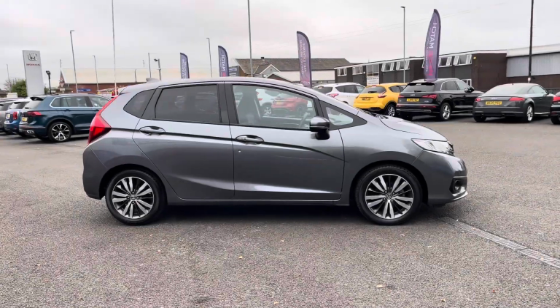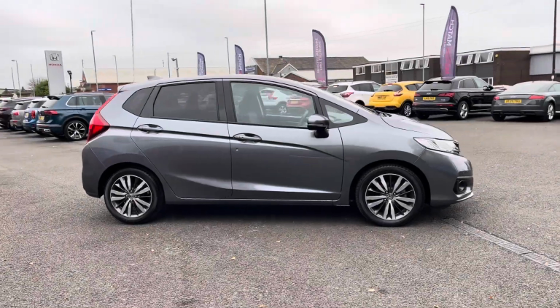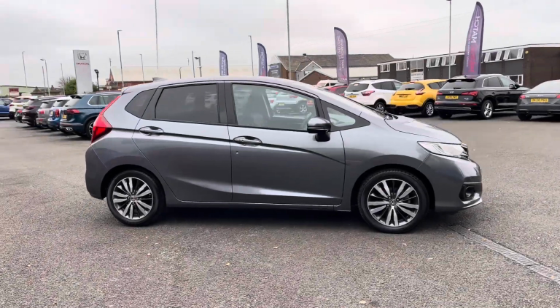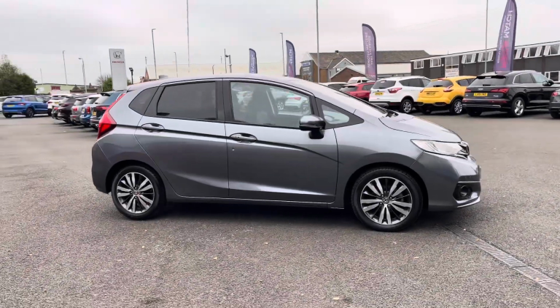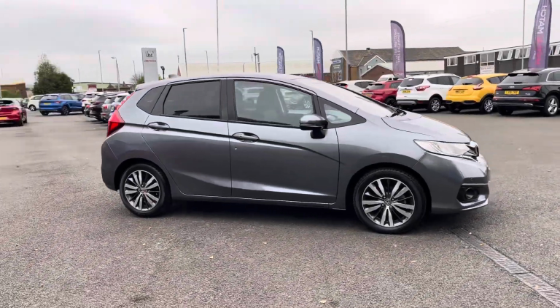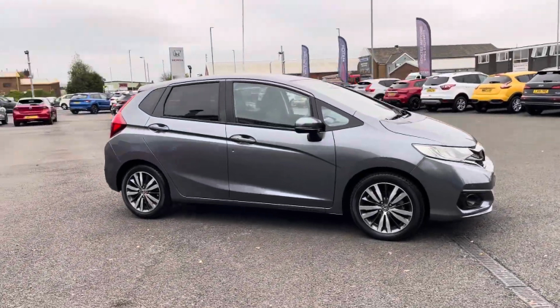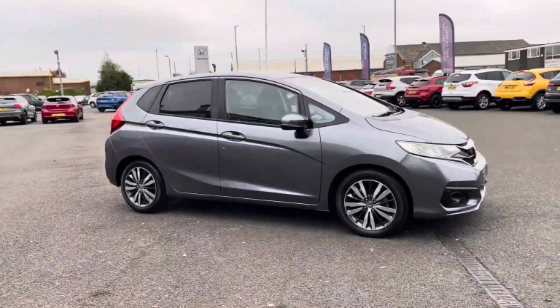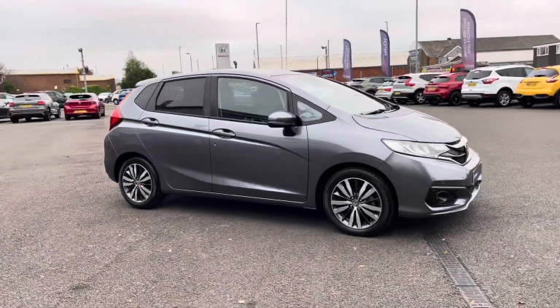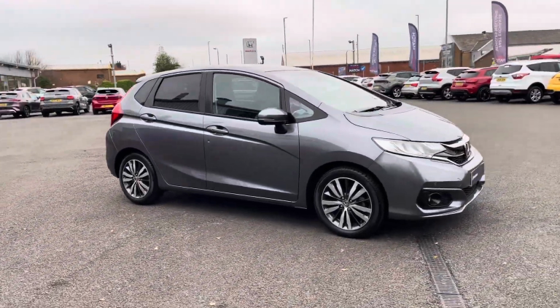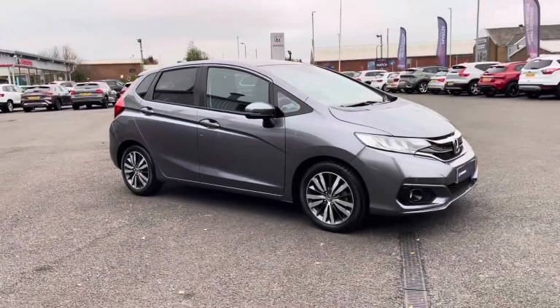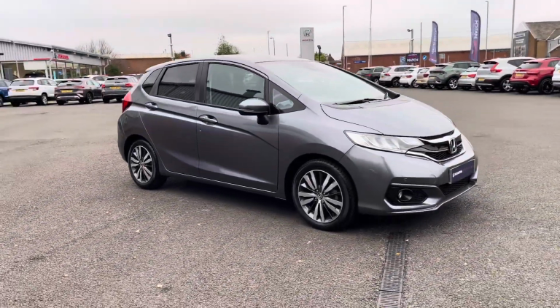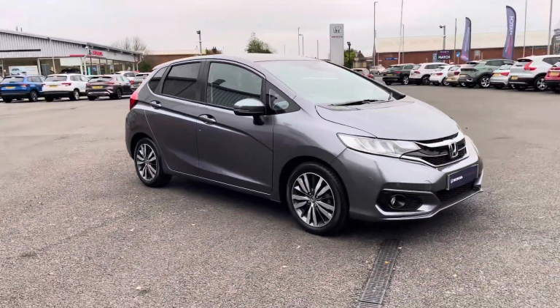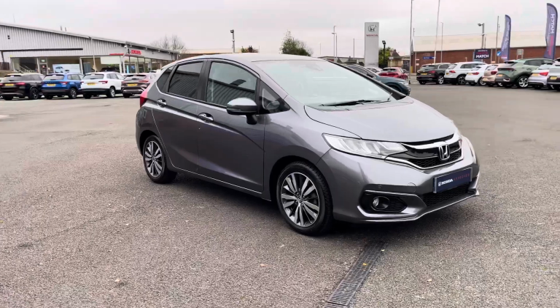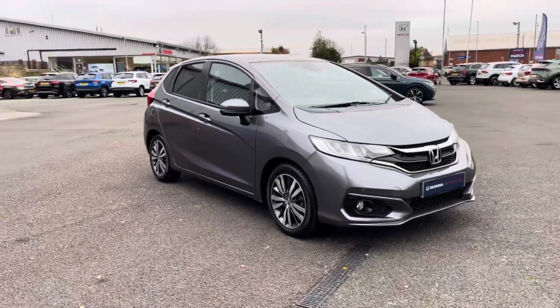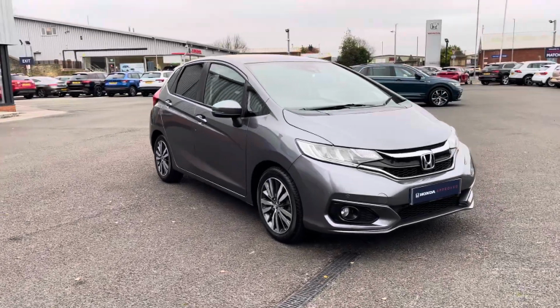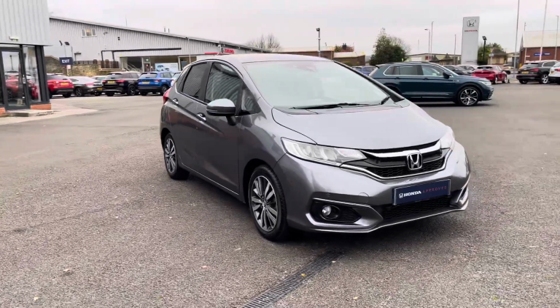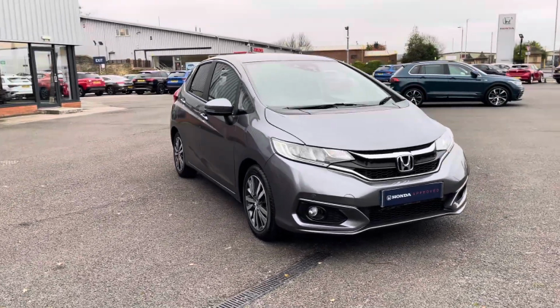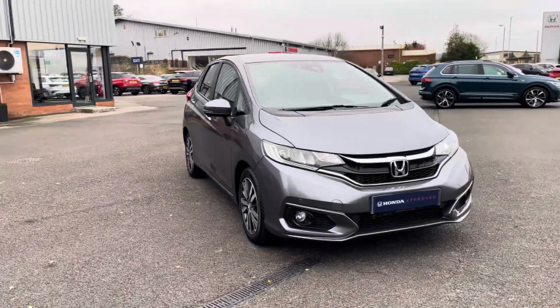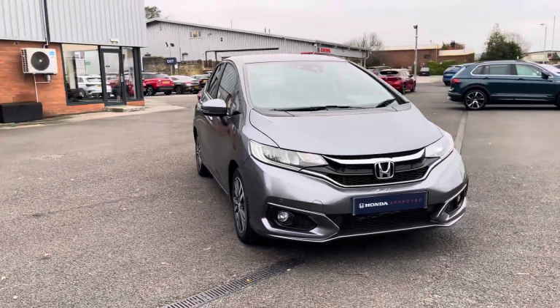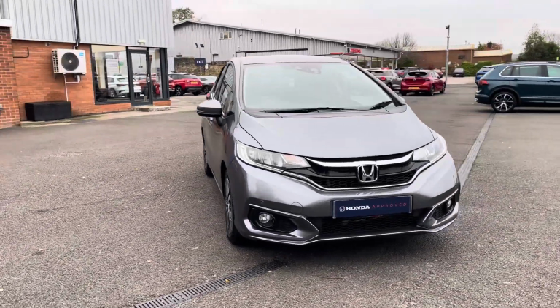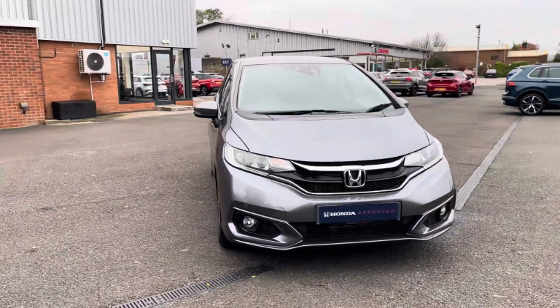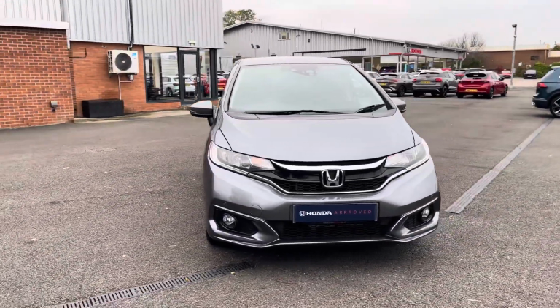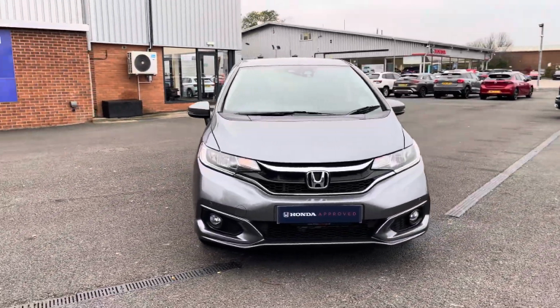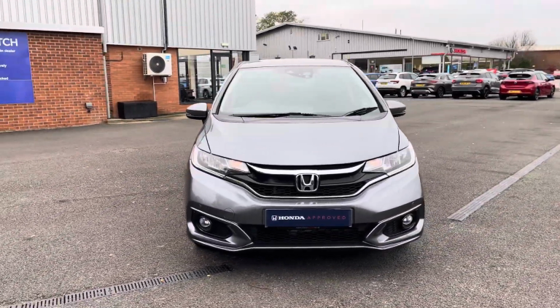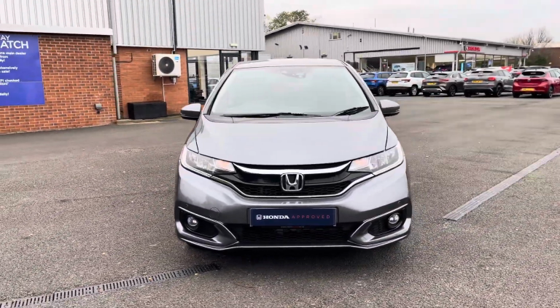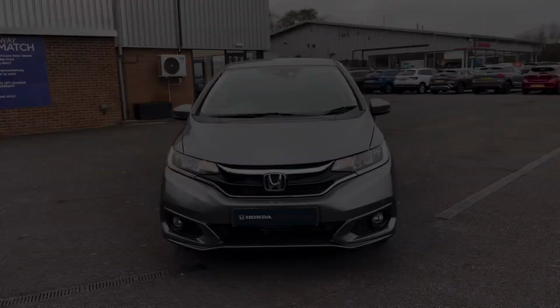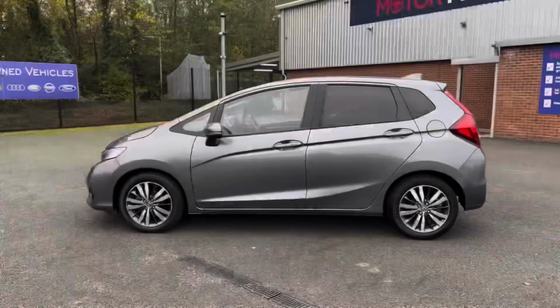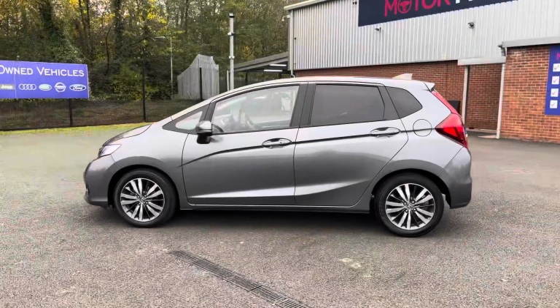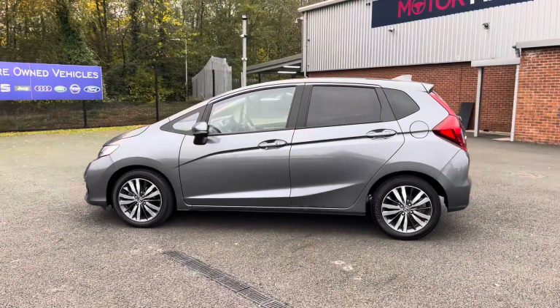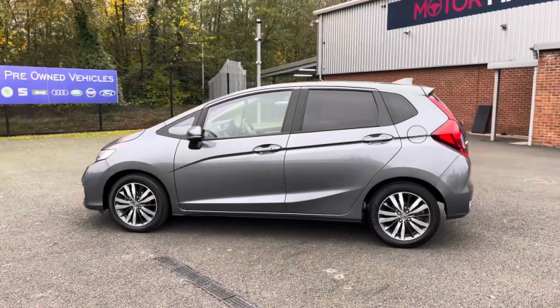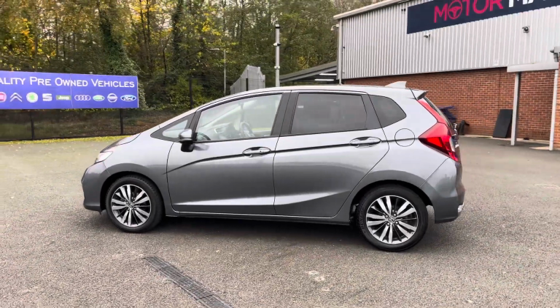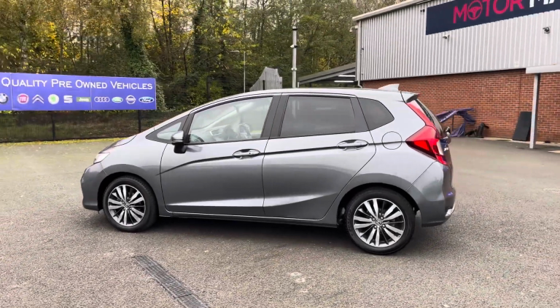Hello there, I'm Josh from Honda Bolton and today I'll be showing you around this approved used car for sale. This is the Honda Jazz EX Navi, equipped with a 1.3 litre petrol engine and automatic transmission, with the vehicle also being ULEV compliant.